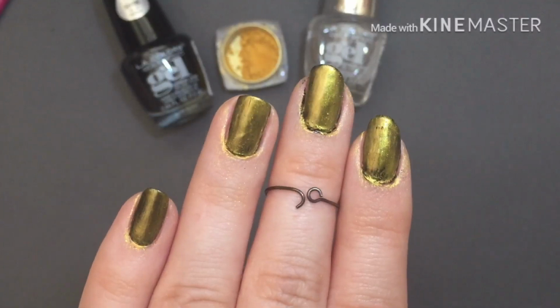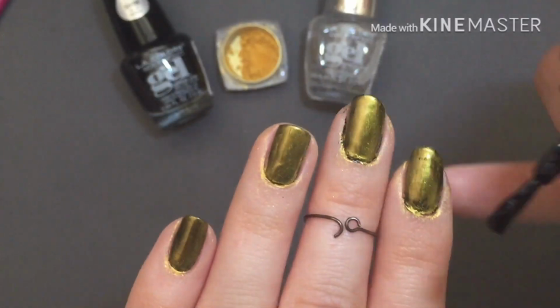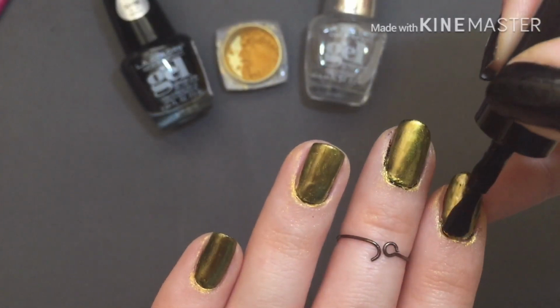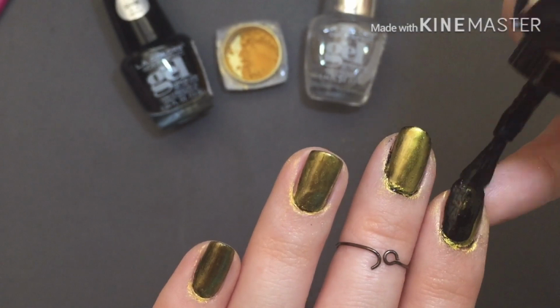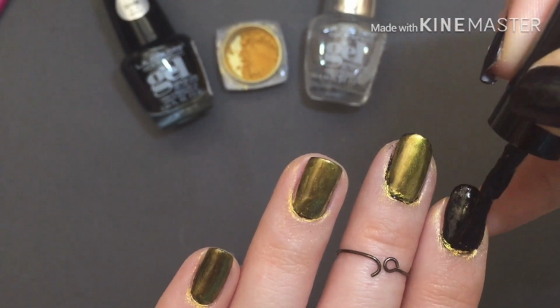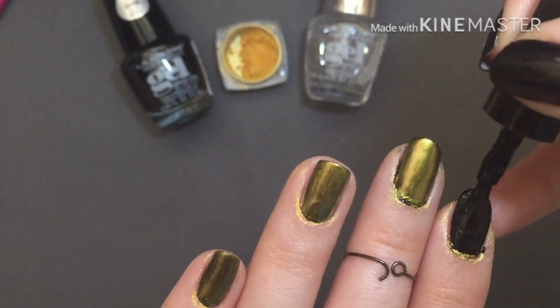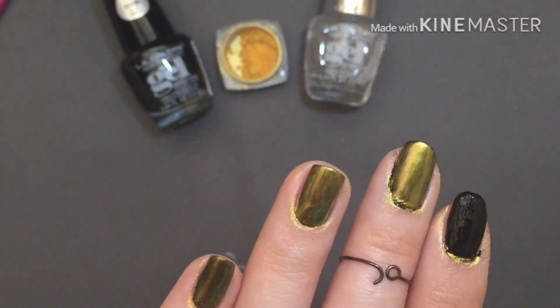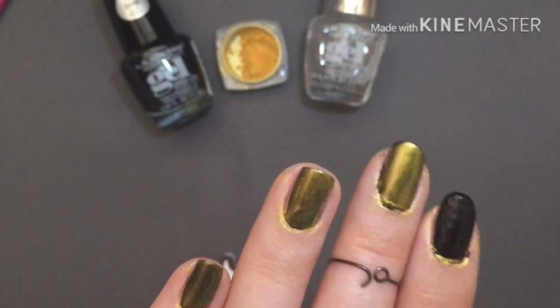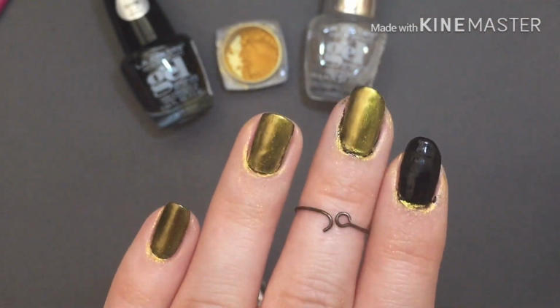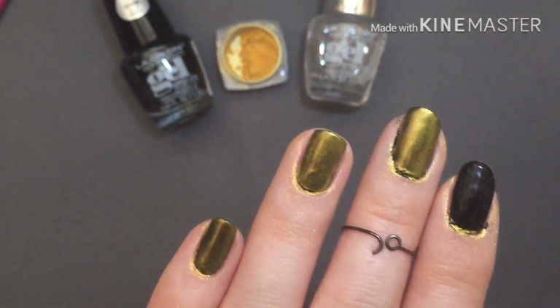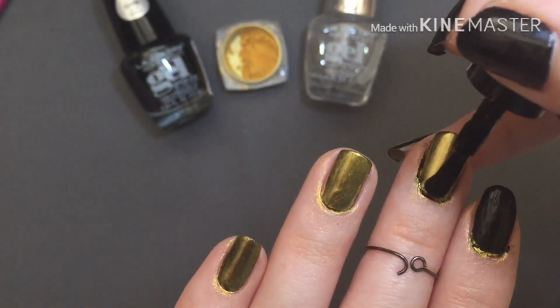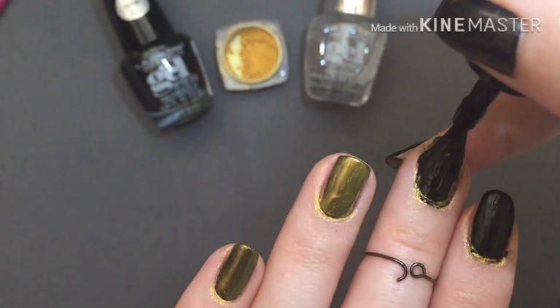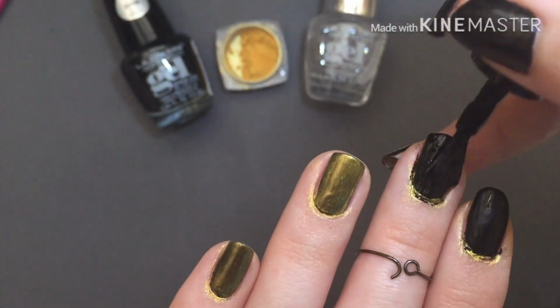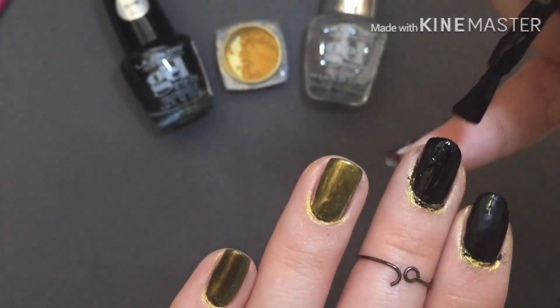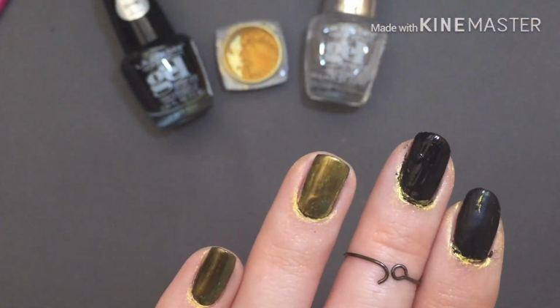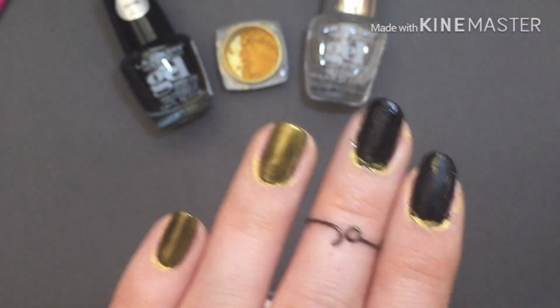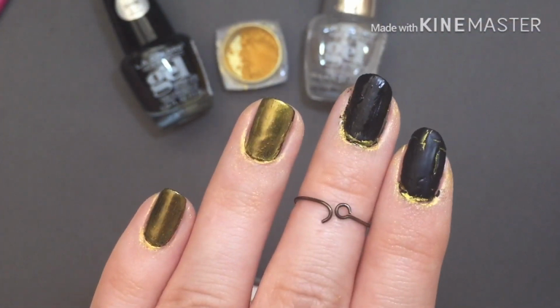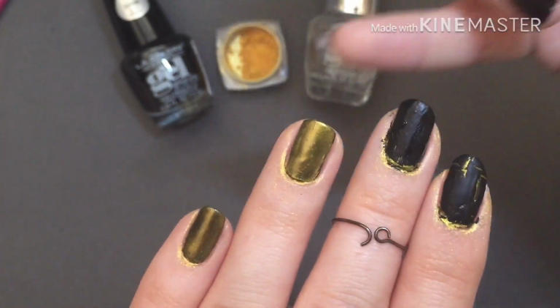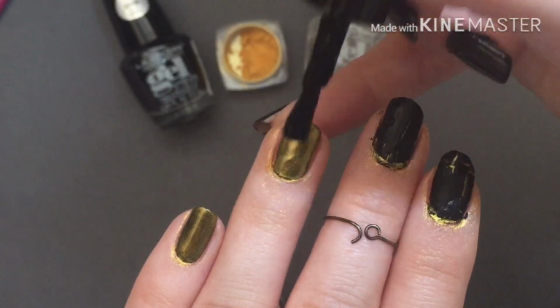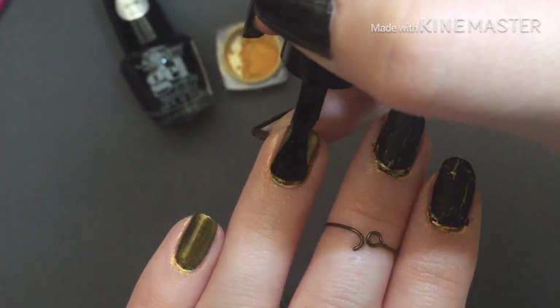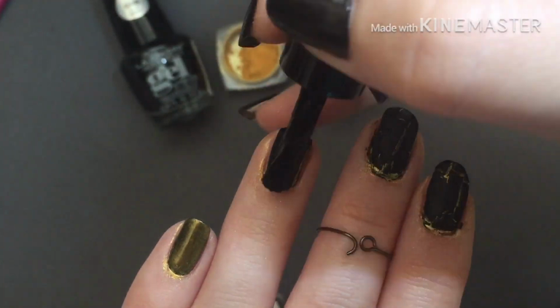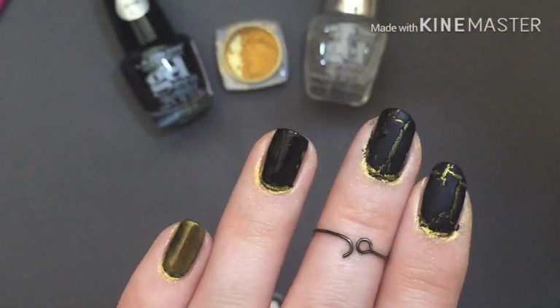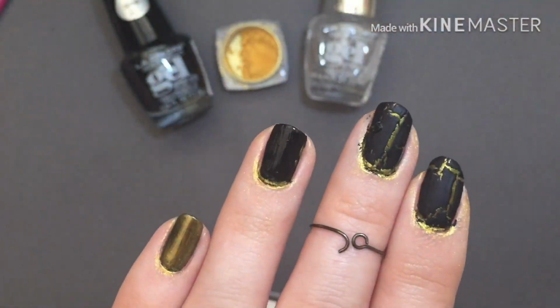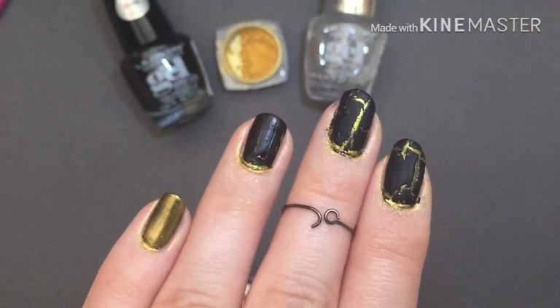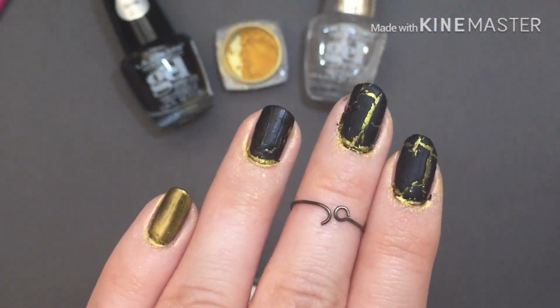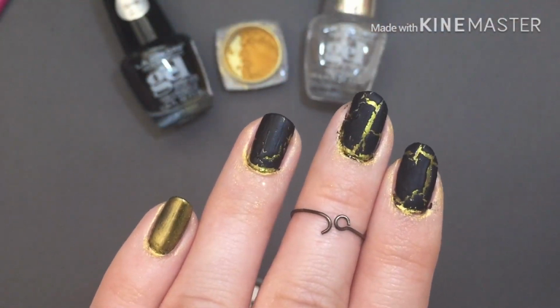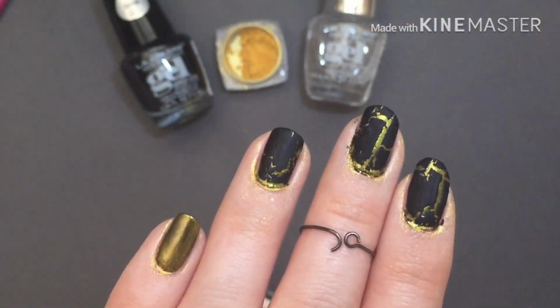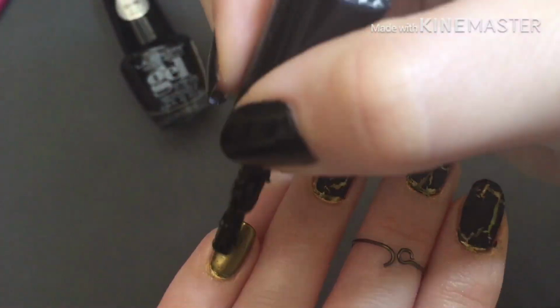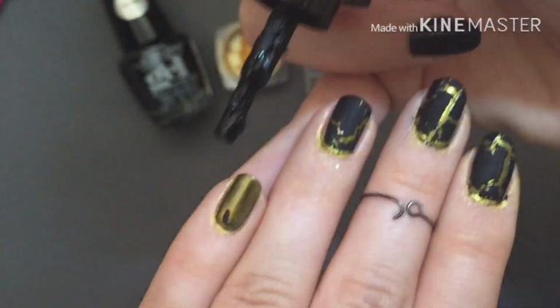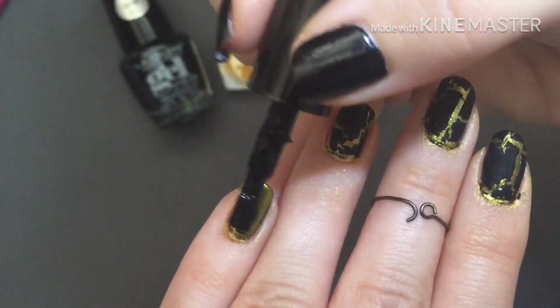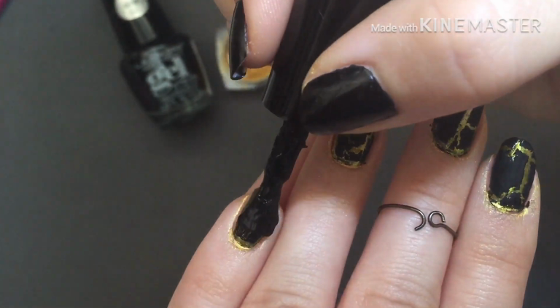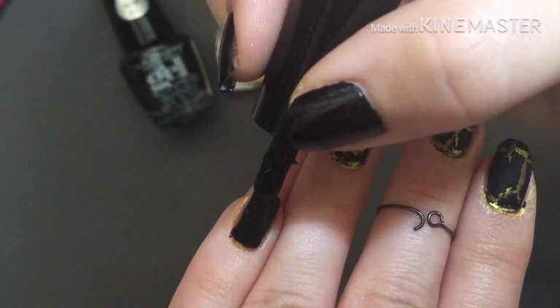For those of you who have never used crackle nail polish, try to cover your whole nail before it dries, because that's when it pulls apart and creates that crackle effect. If you cover it again, it won't create the same effect.